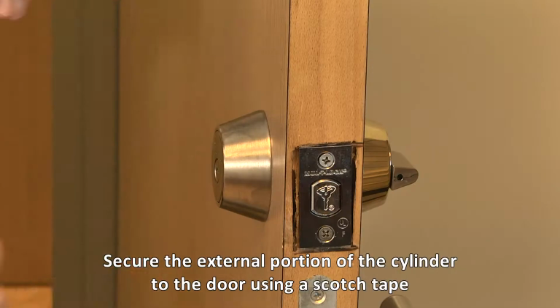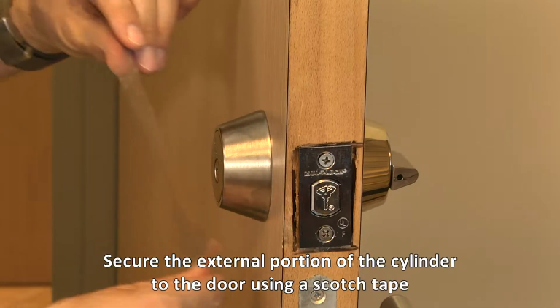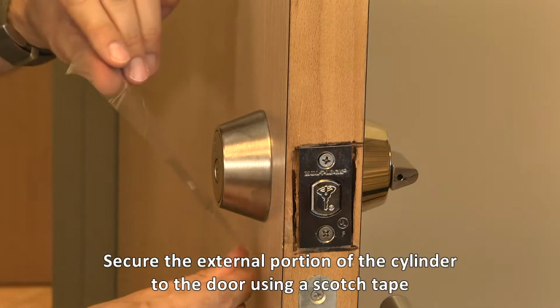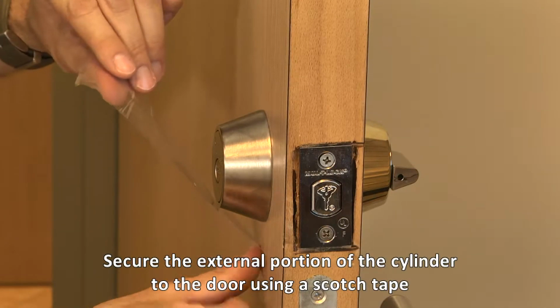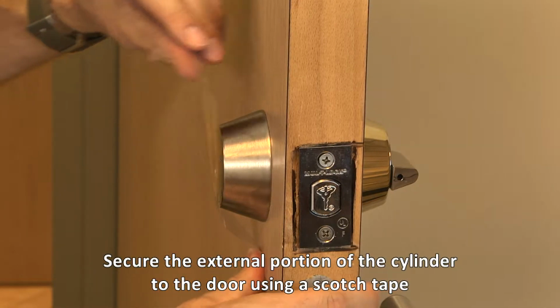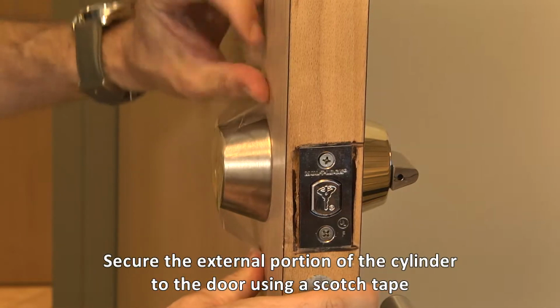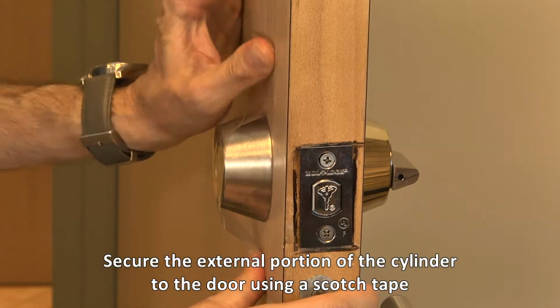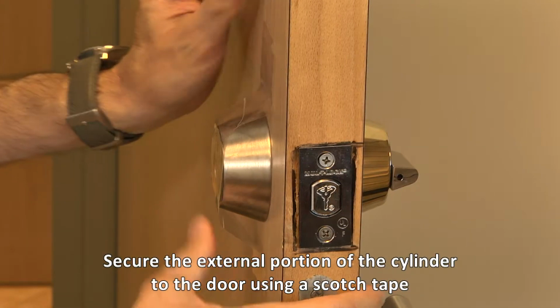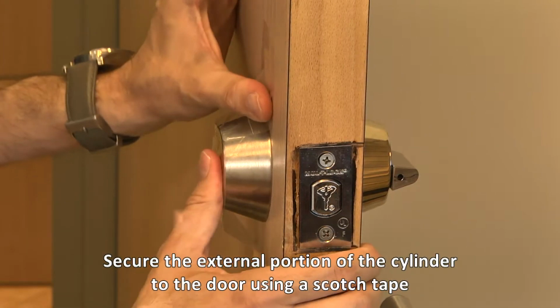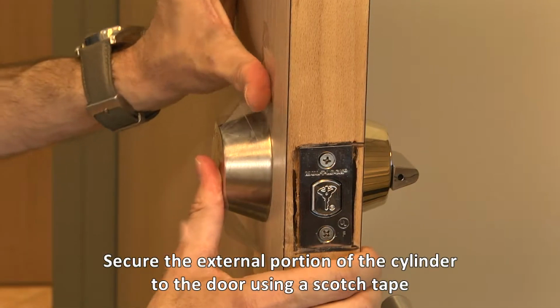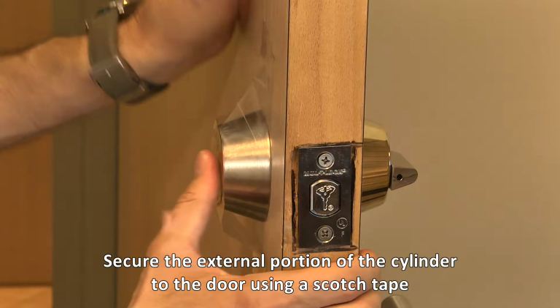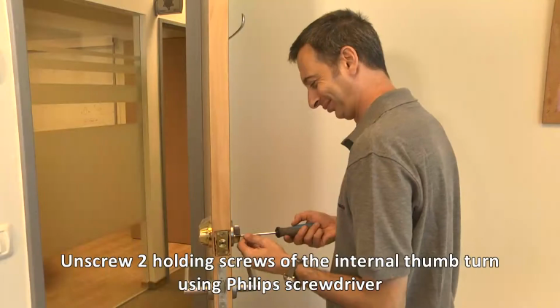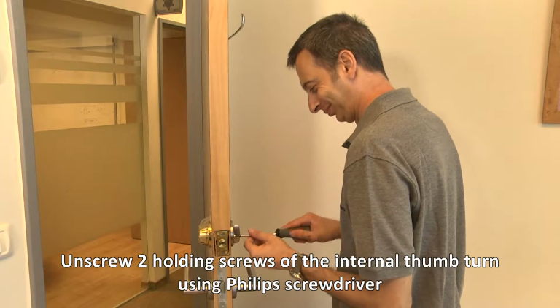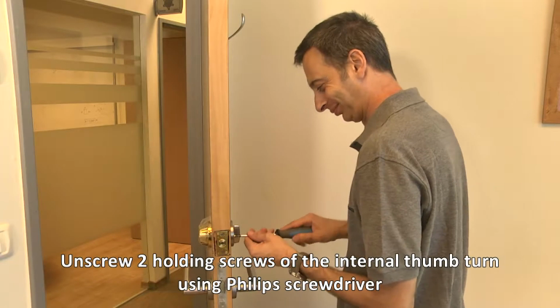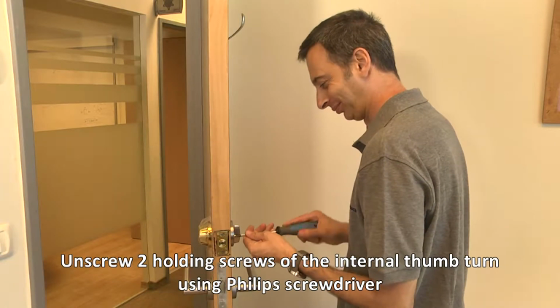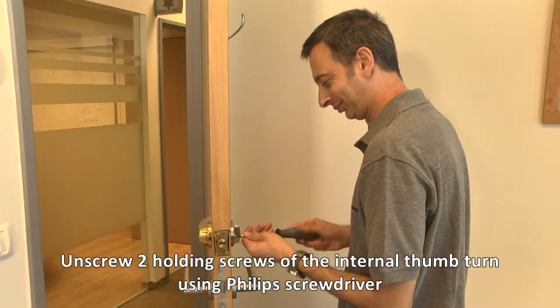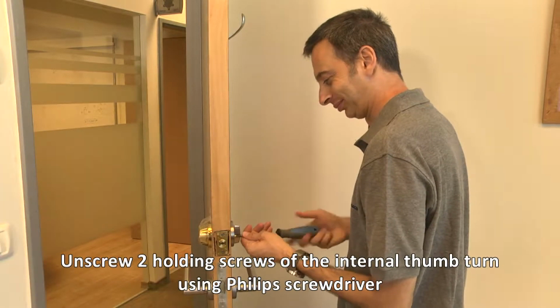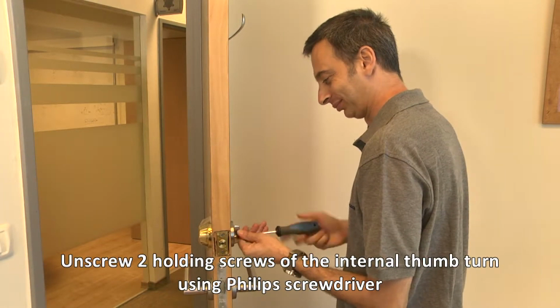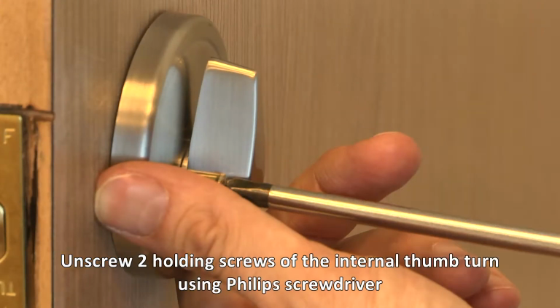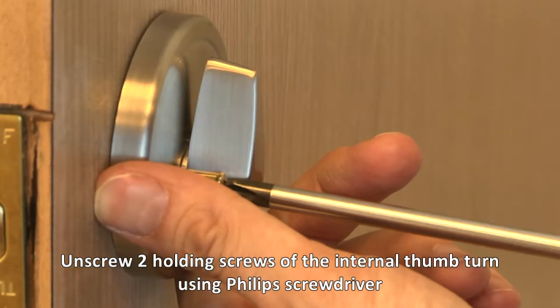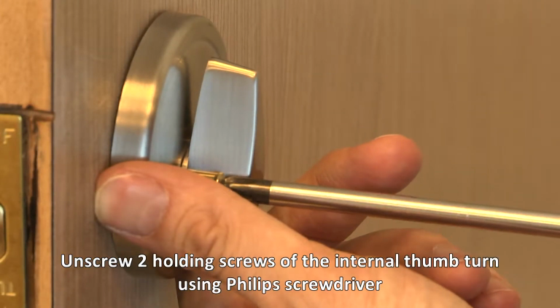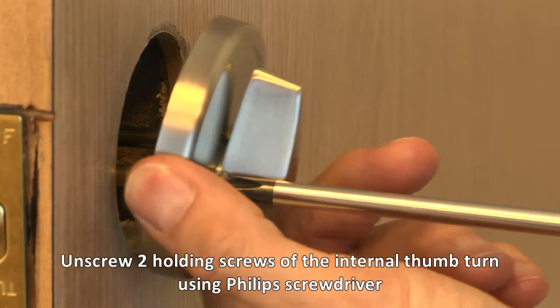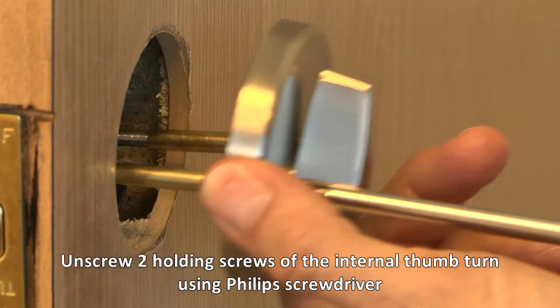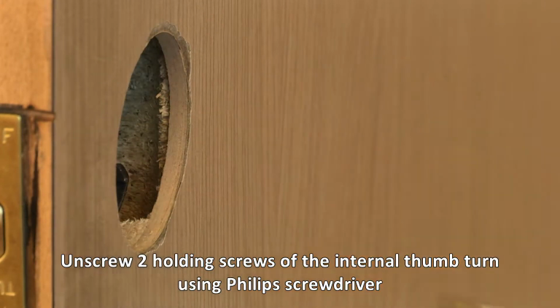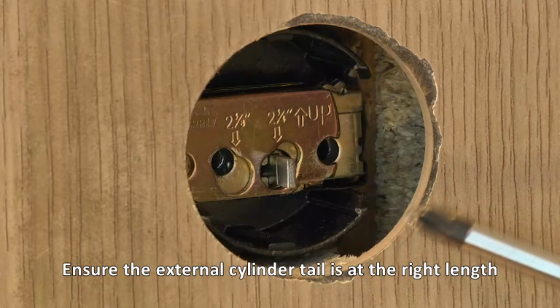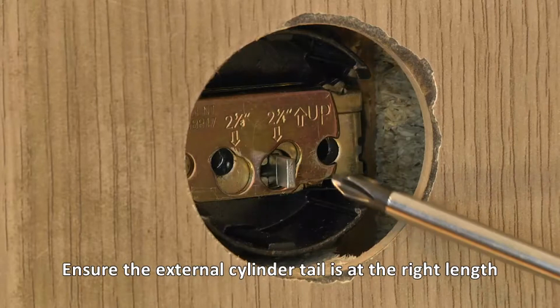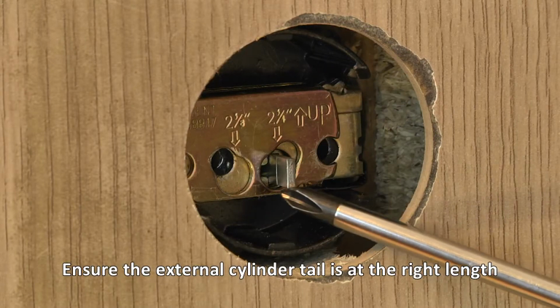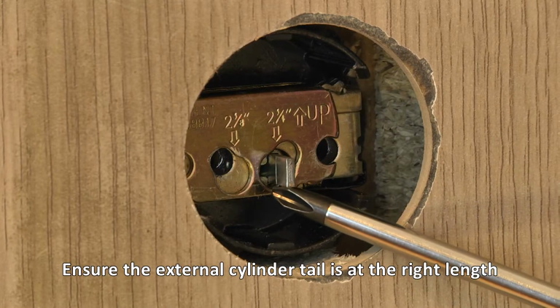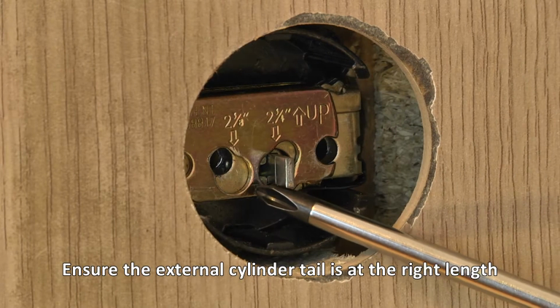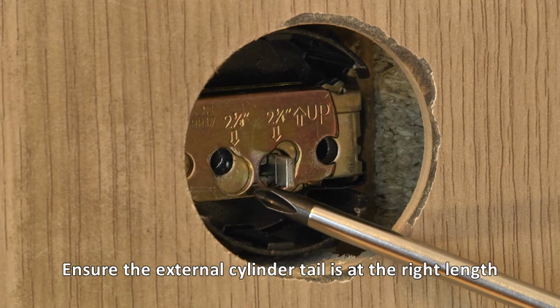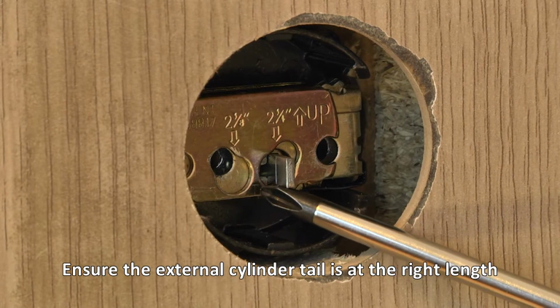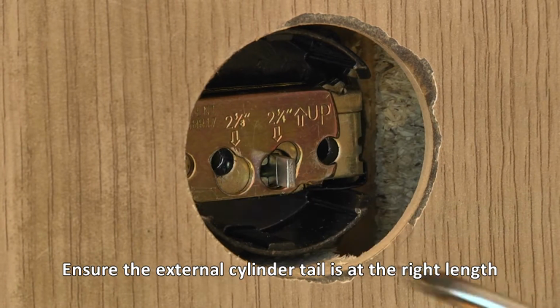Secure the external portion of the cylinder to the door using Scotch tape. Unscrew the two holding screws of the internal thumb turn using a Phillips screwdriver. Ensure the external cylinder tail is at the right length.